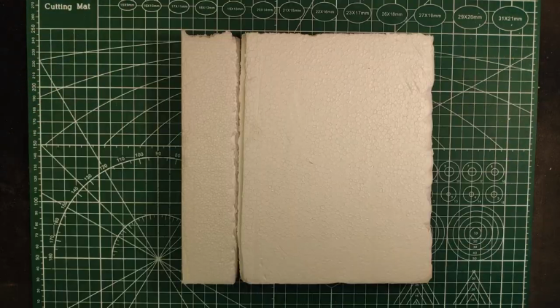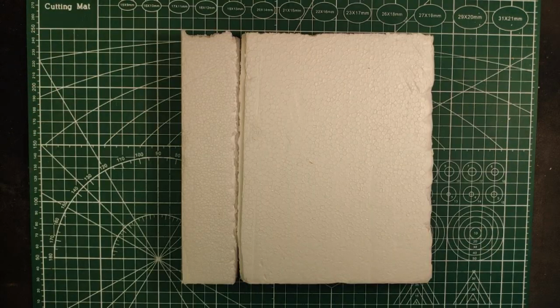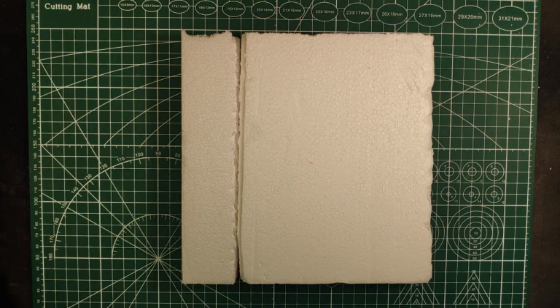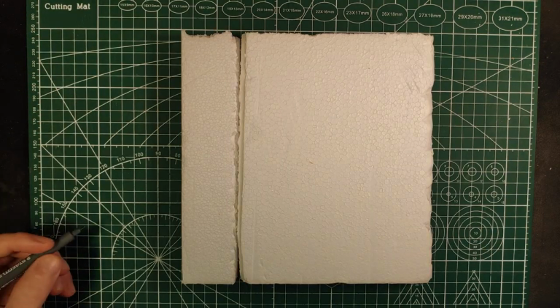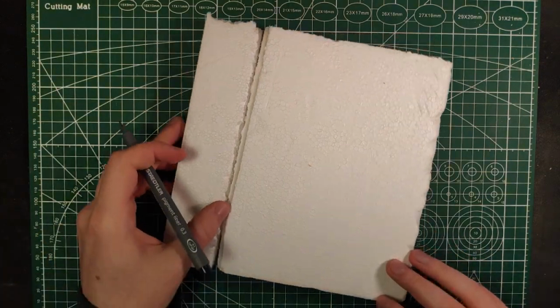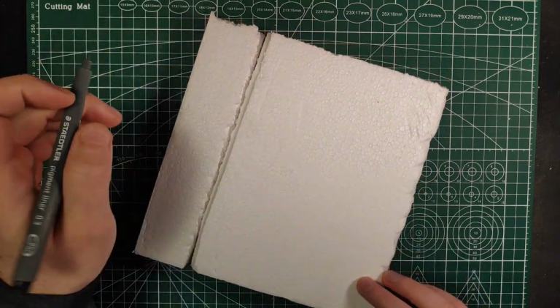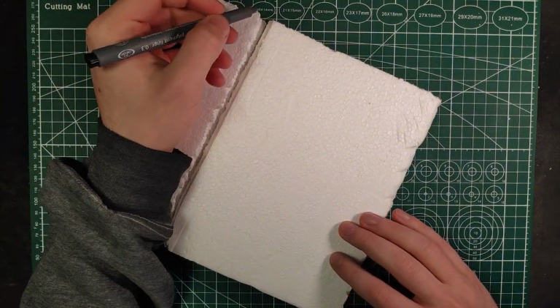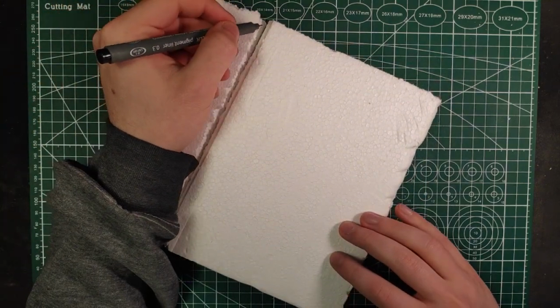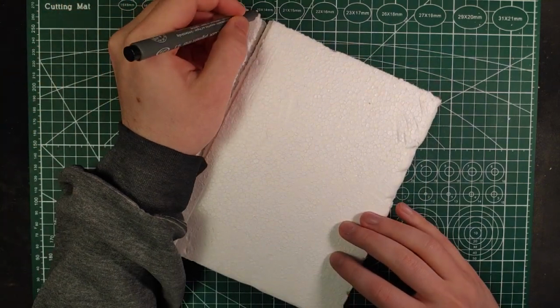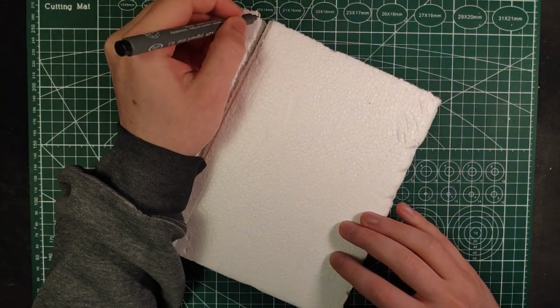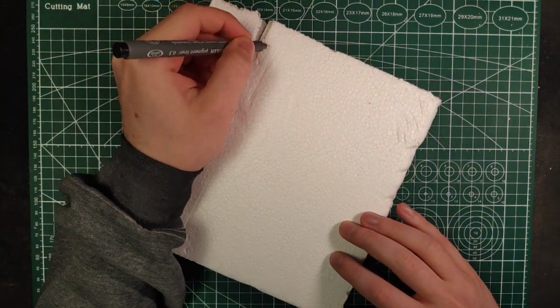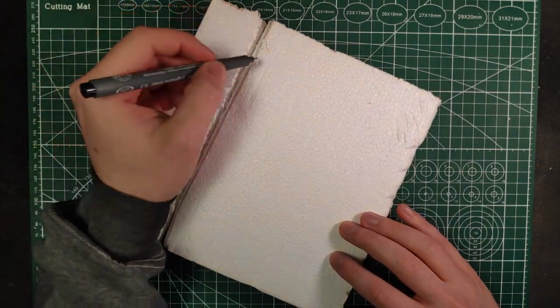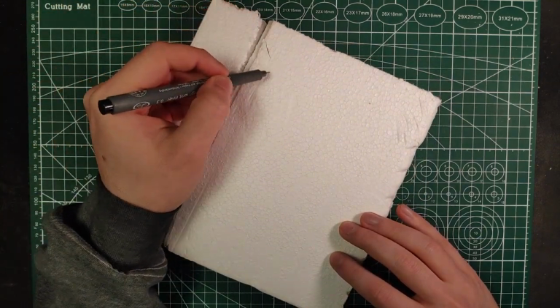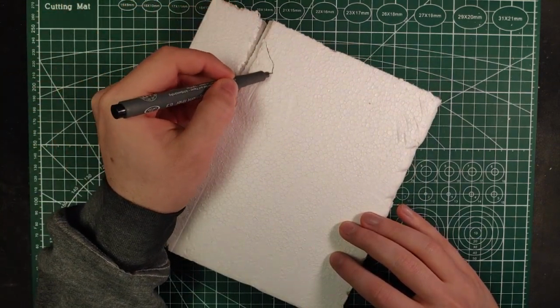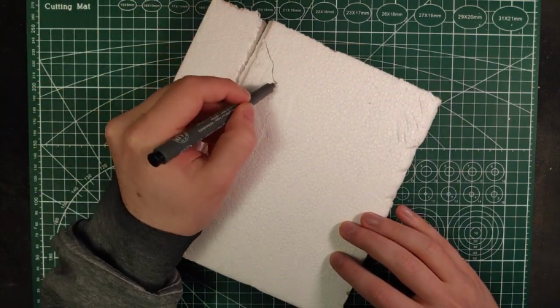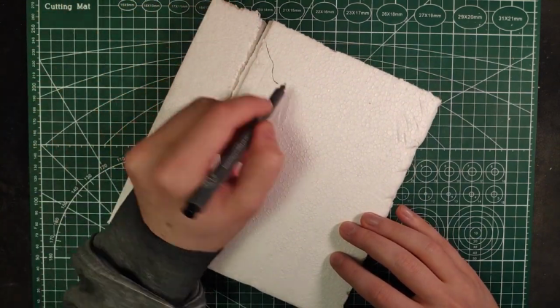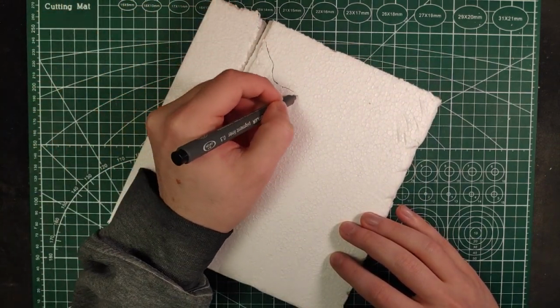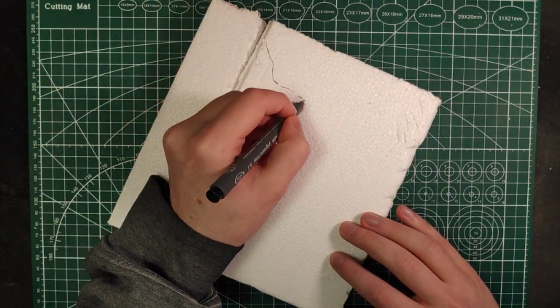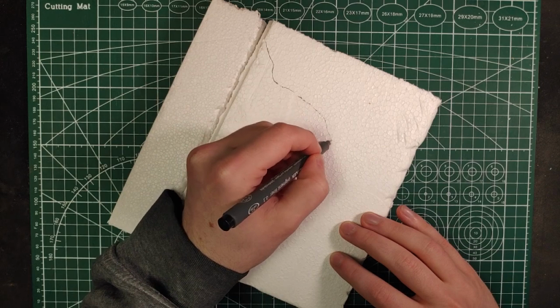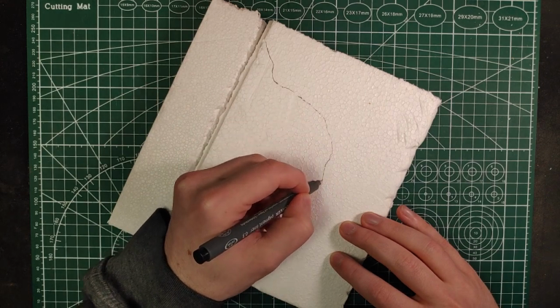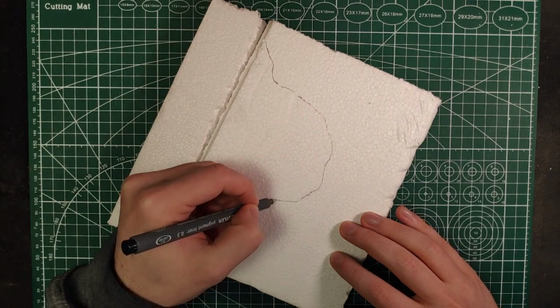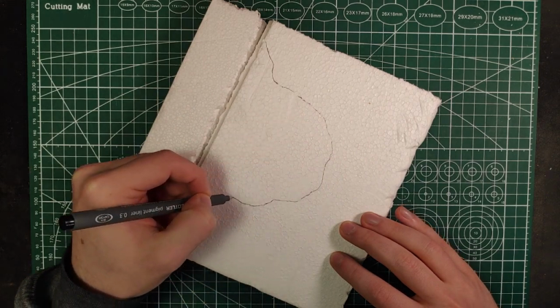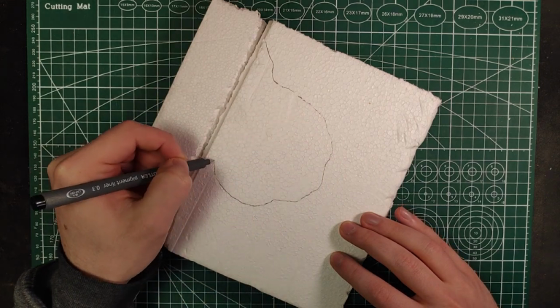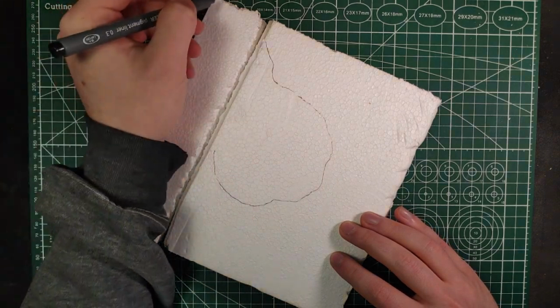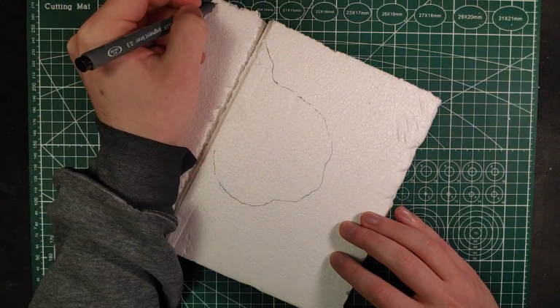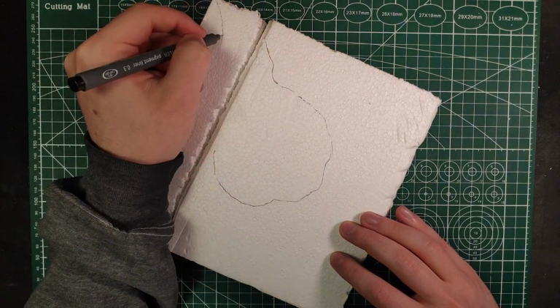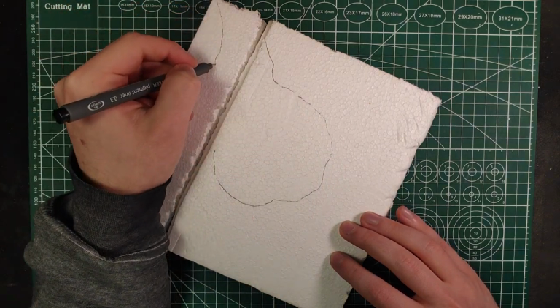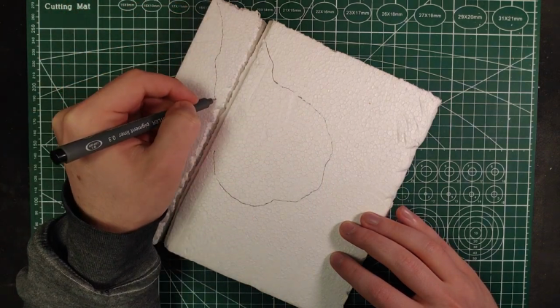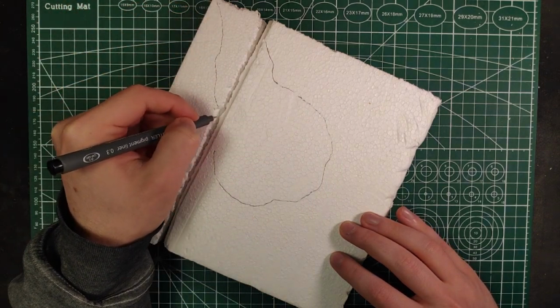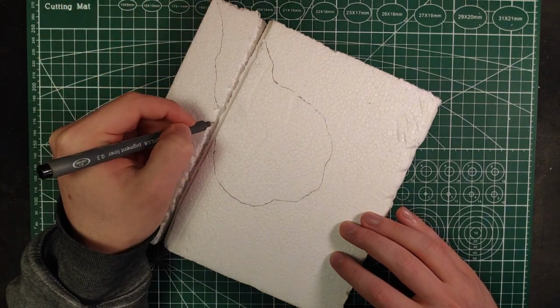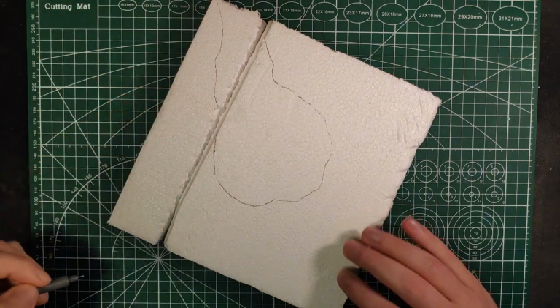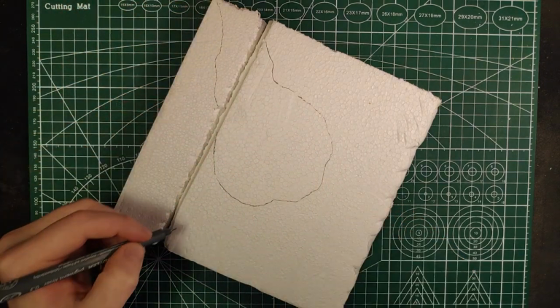After the foam is cut and glued to the base, mark approximately where your pond will be and then start carving. You don't have to carve too deep, just enough to have a little slope between the water and the ground.